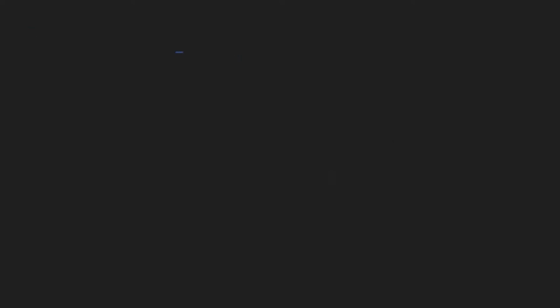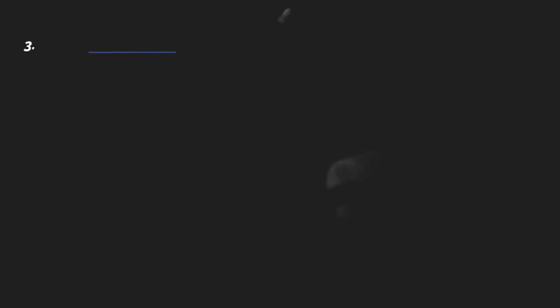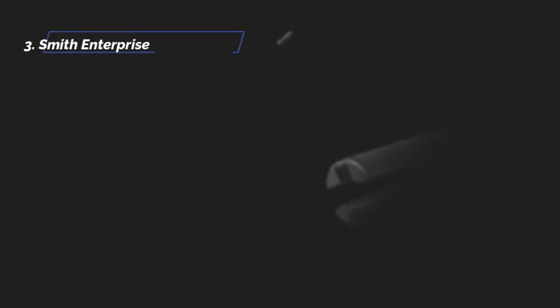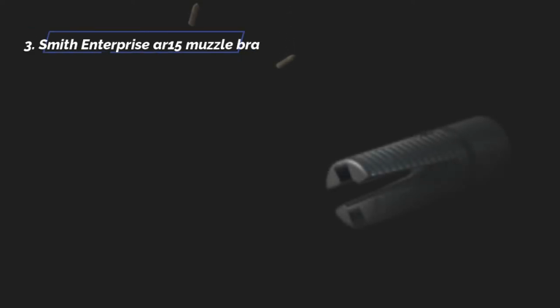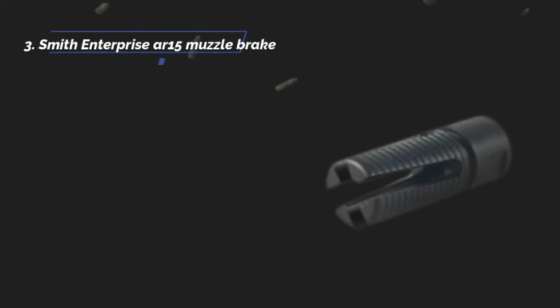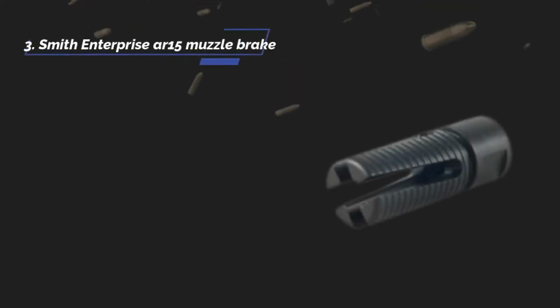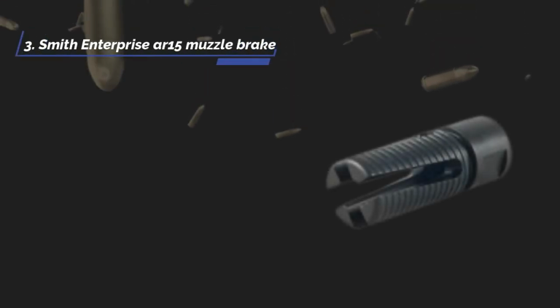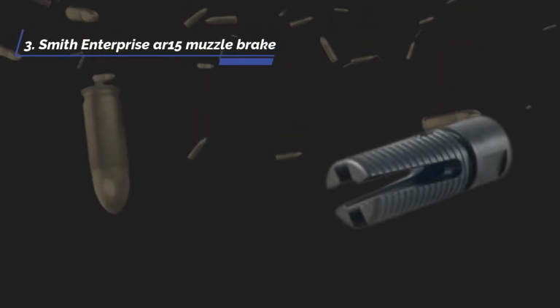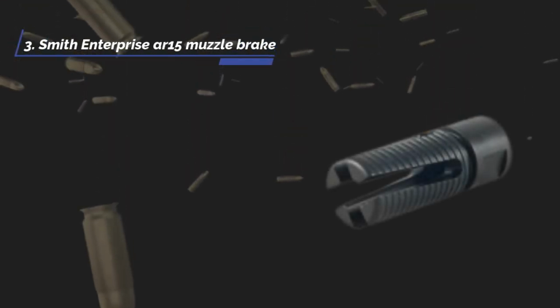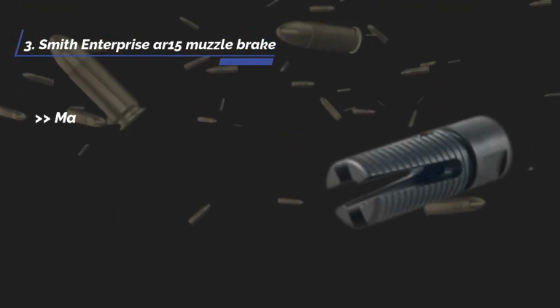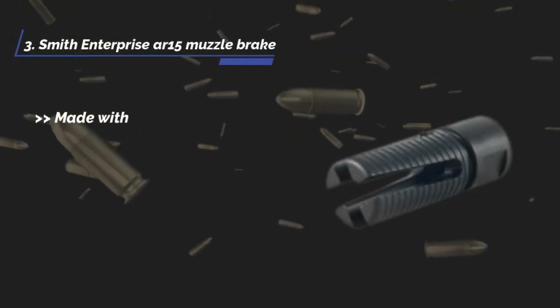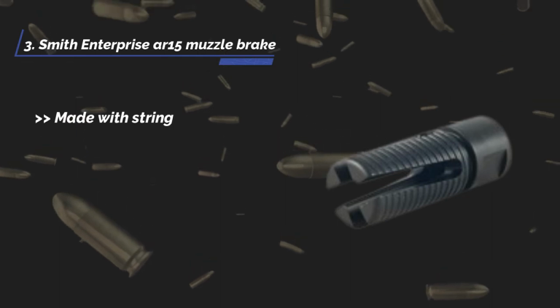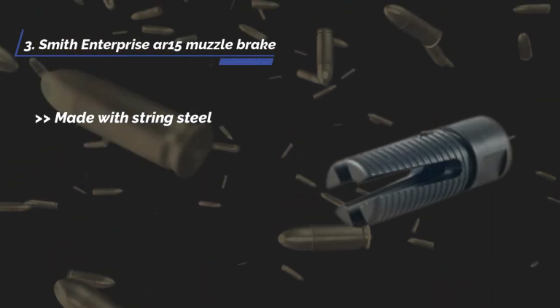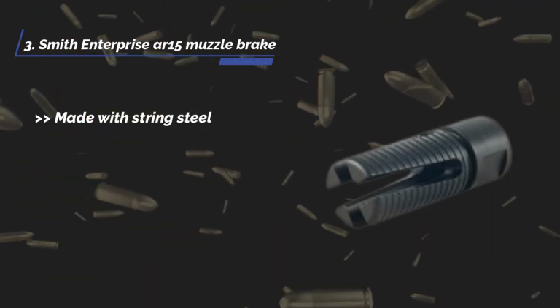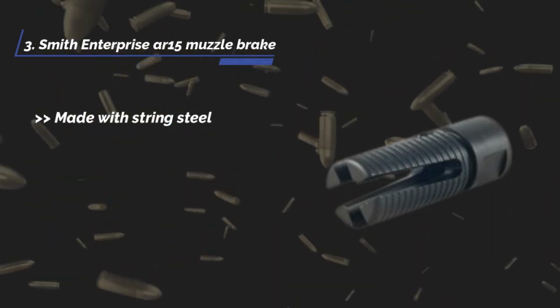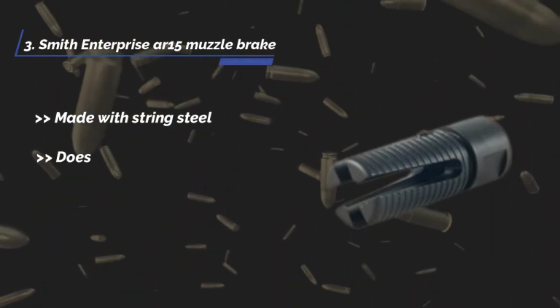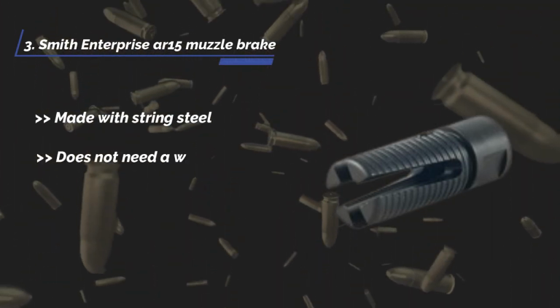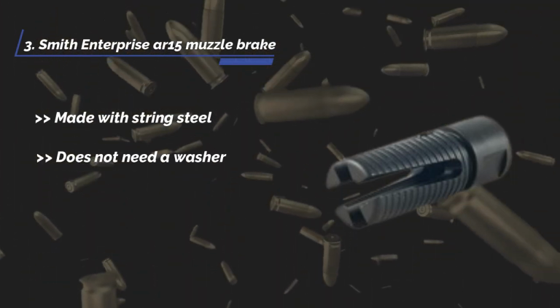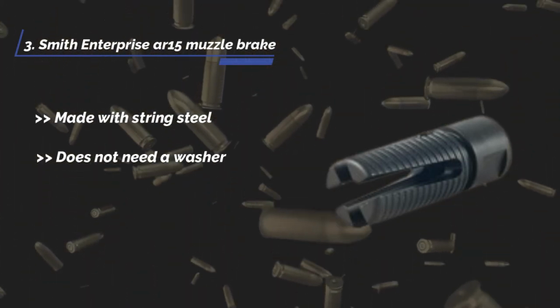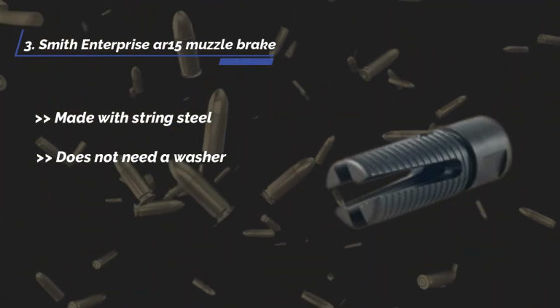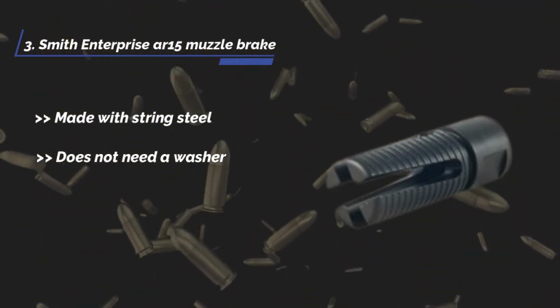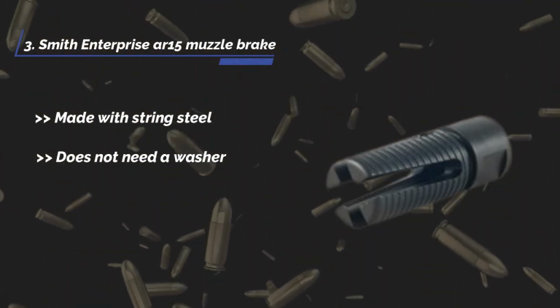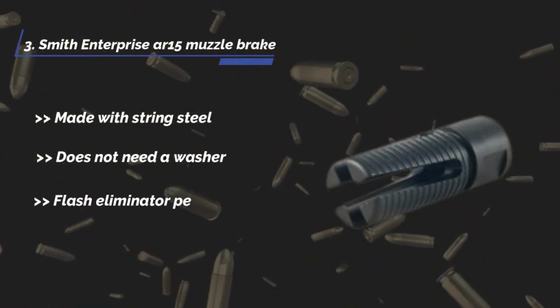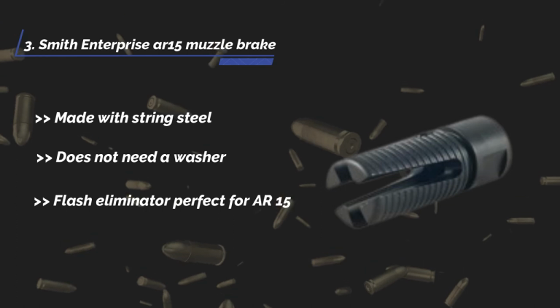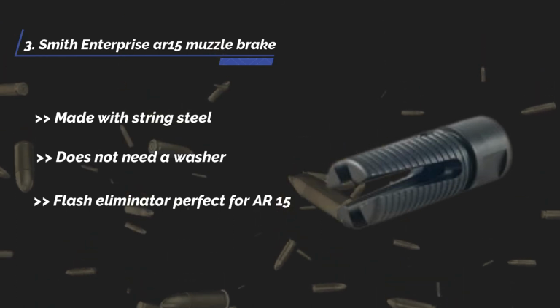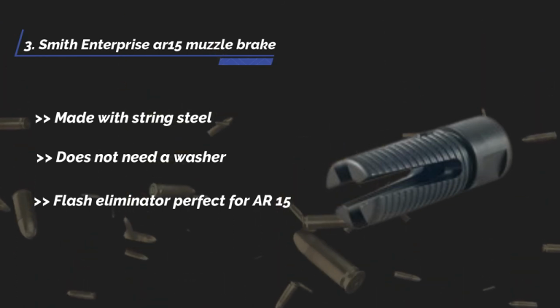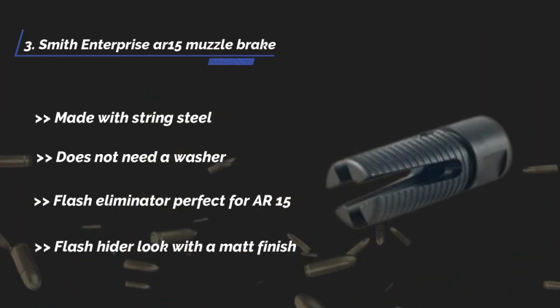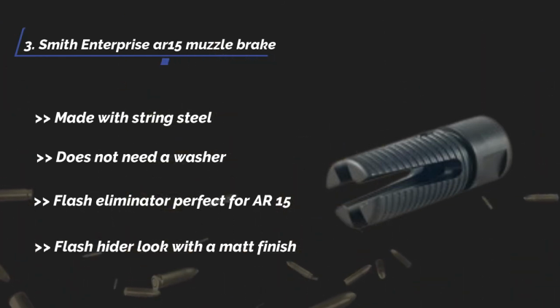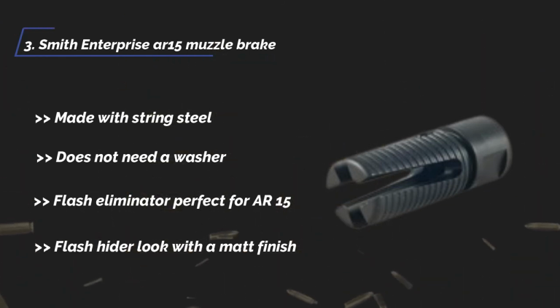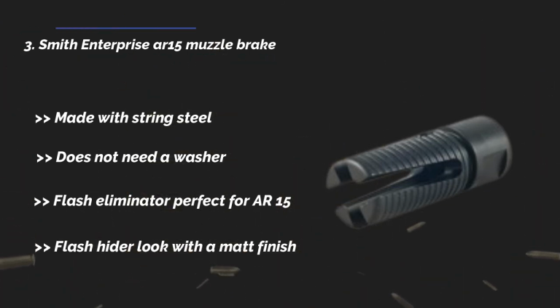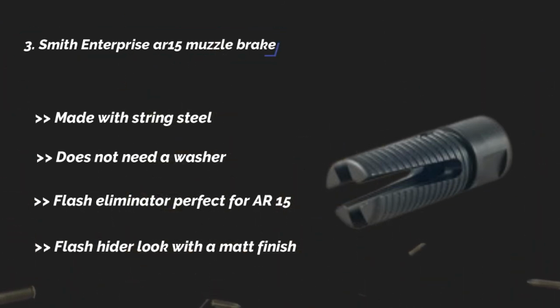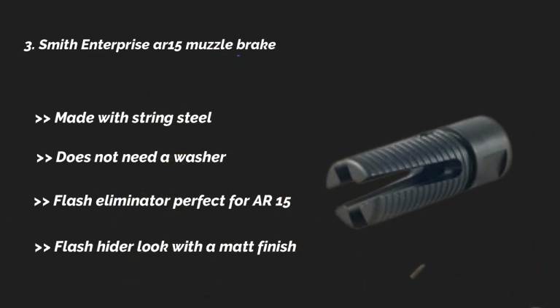The third product is the Smith Enterprise AR15 muzzle brake. Made with strong steel. Does not need a washer. It is a flash eliminator perfect for AR15, with a flash hider look and a matte finish.